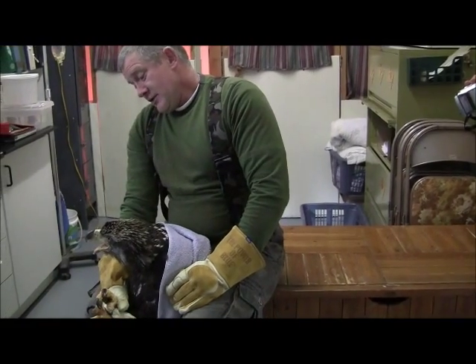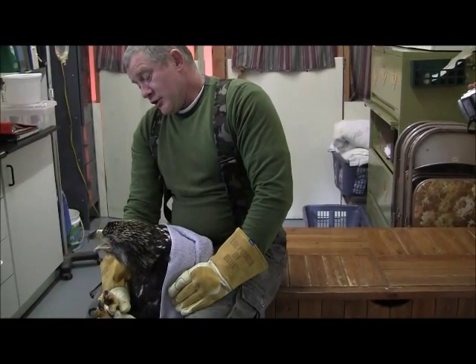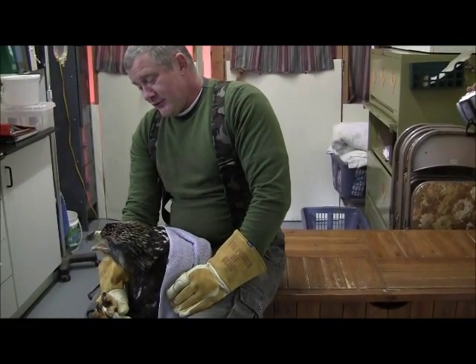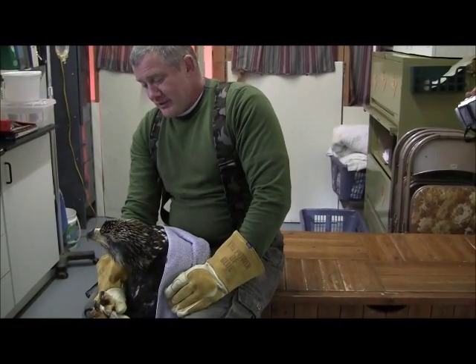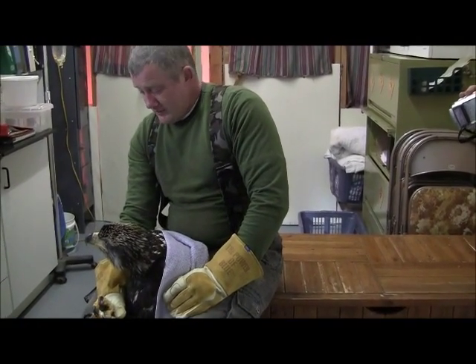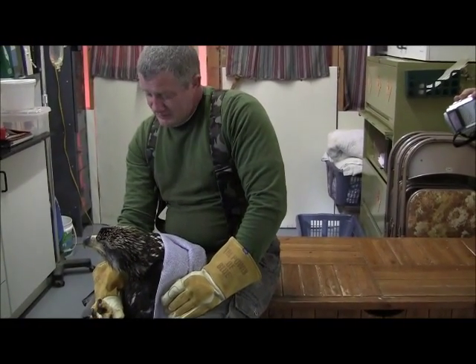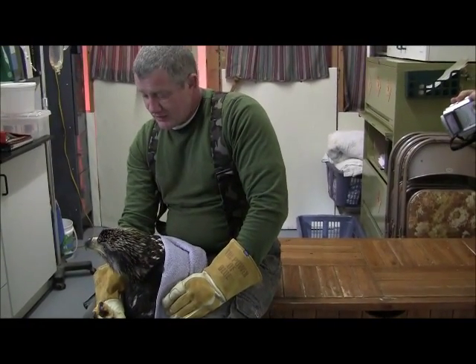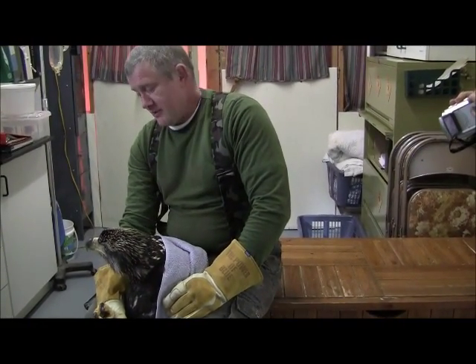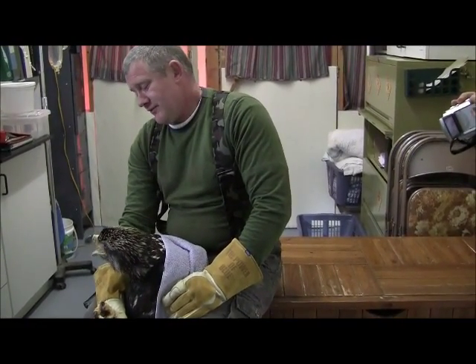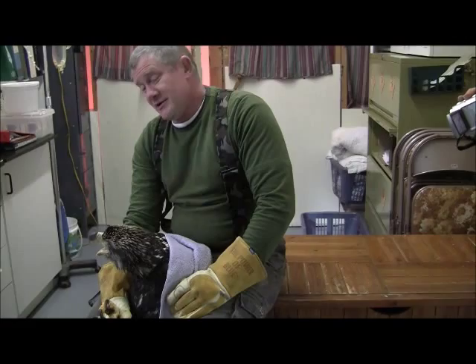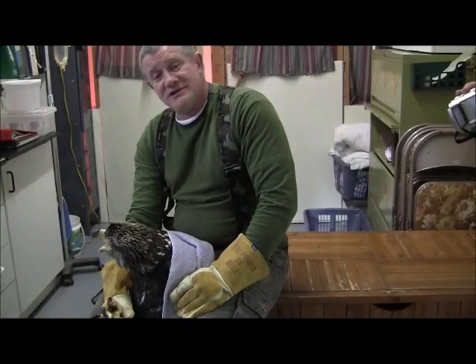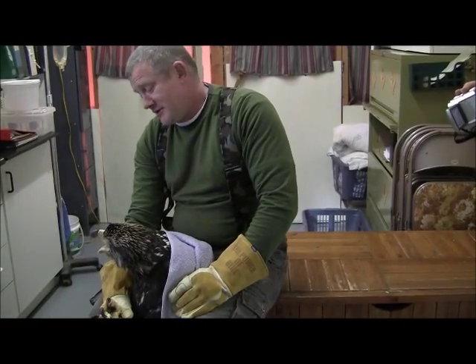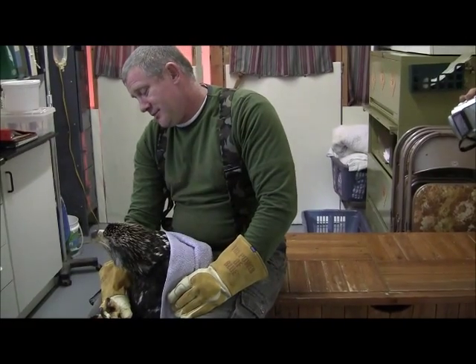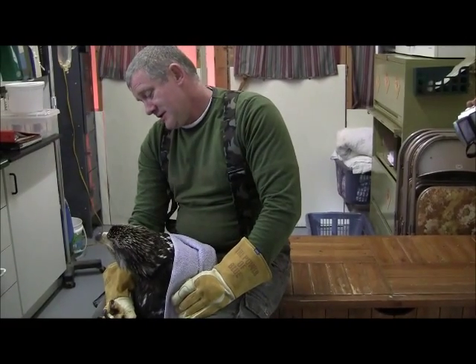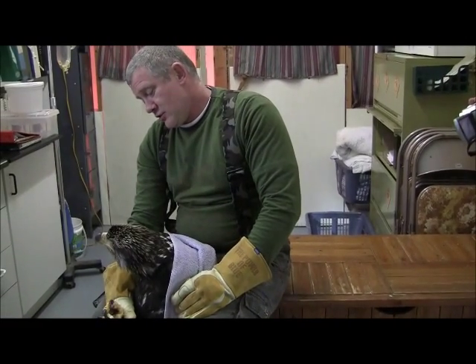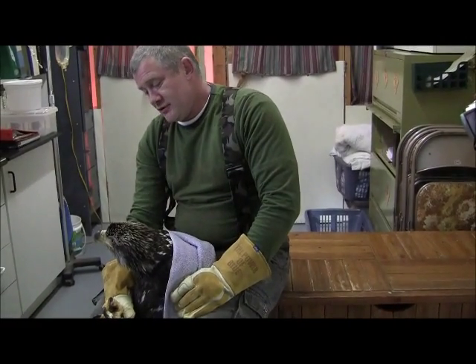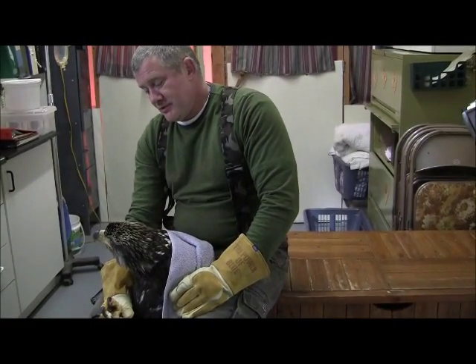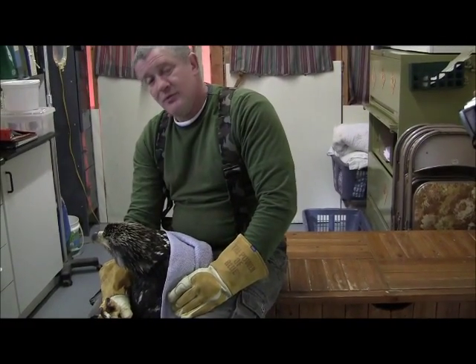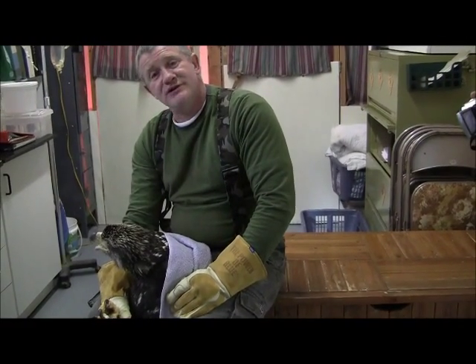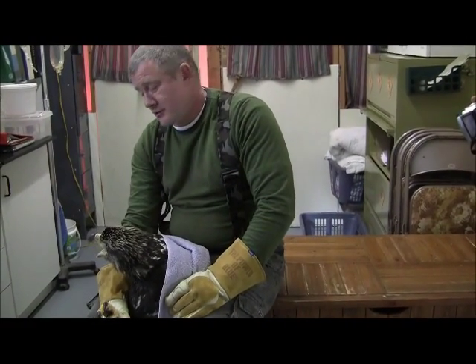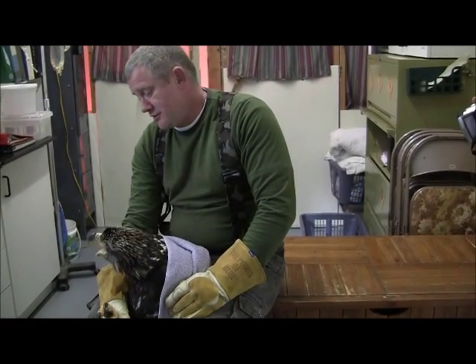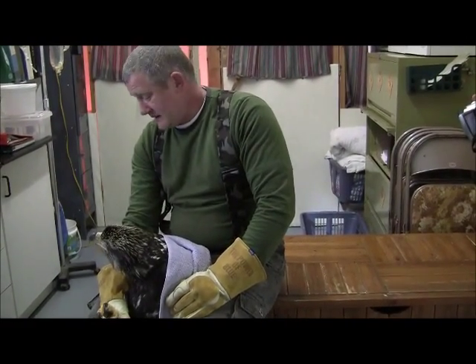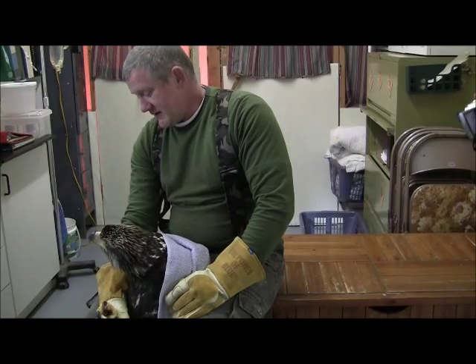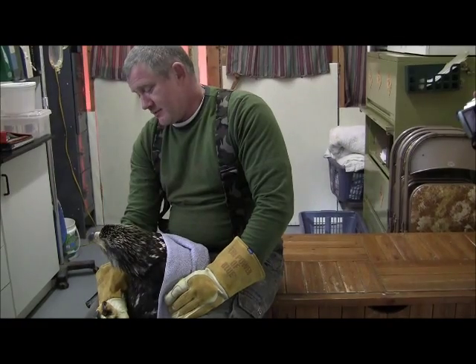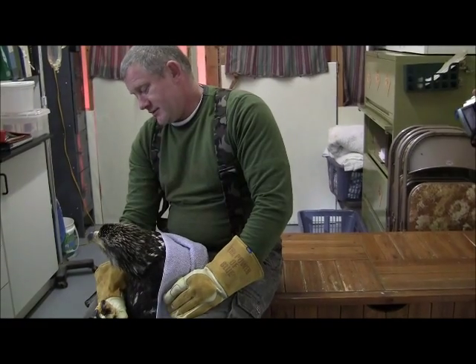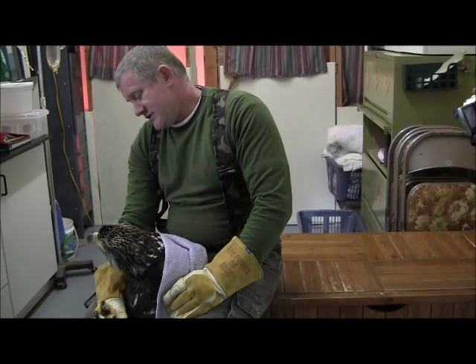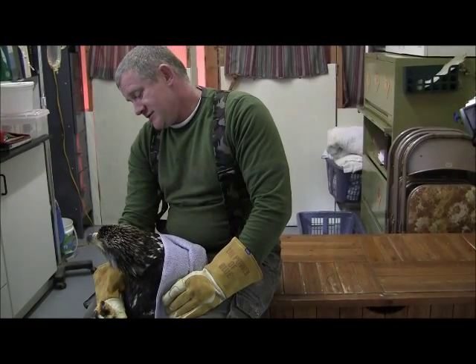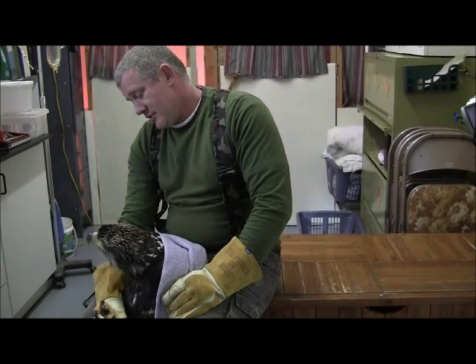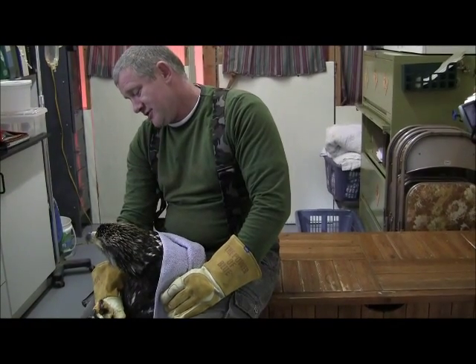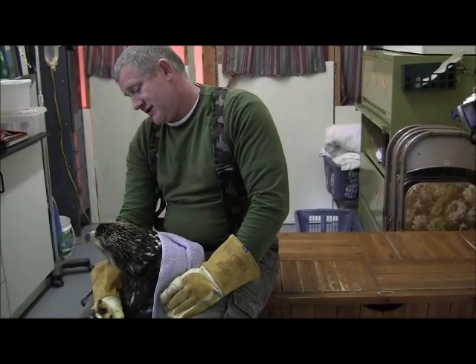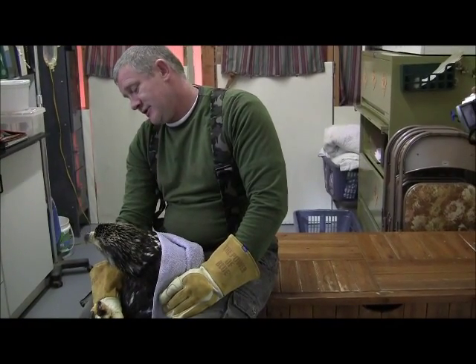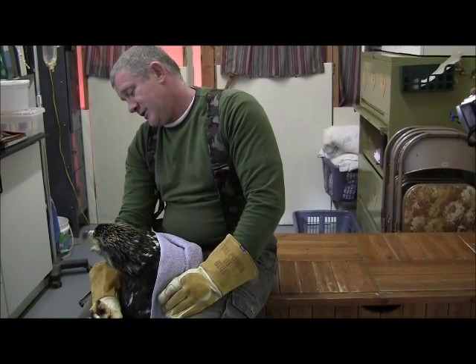We were going to move her to our big, longer flight pen, but we decided because of the fractured hip, we're going to put her in a smaller enclosure, and then incrementally increase the size of her house until she gets out to the big pen.